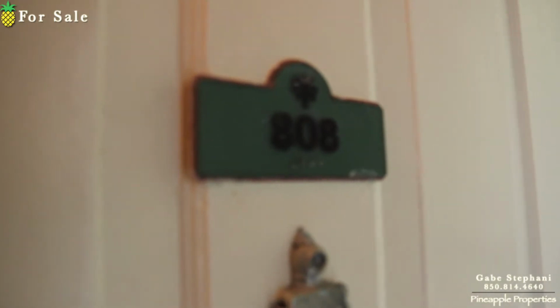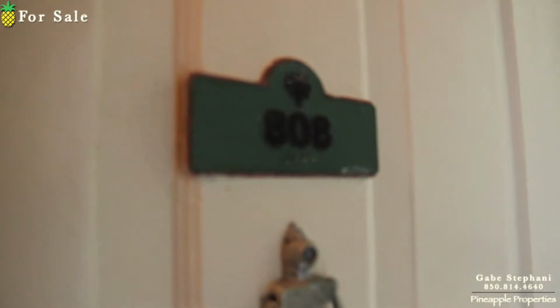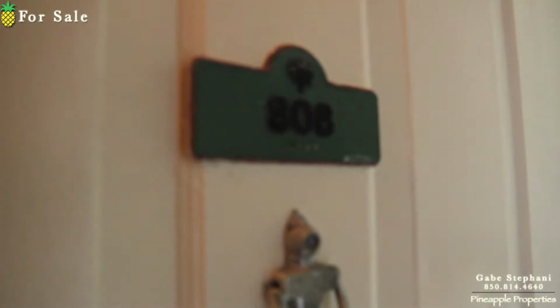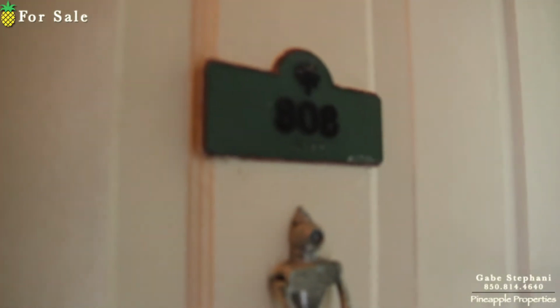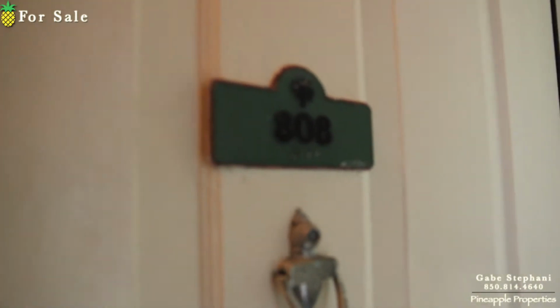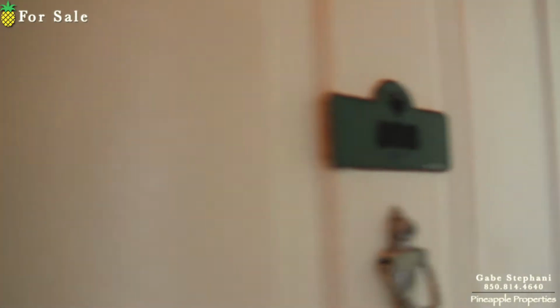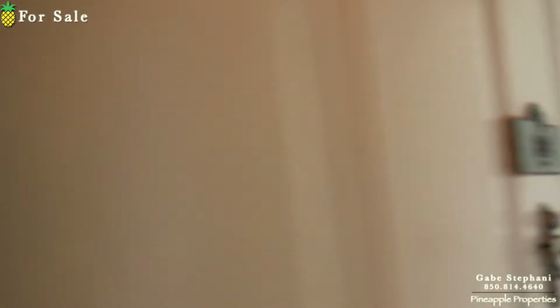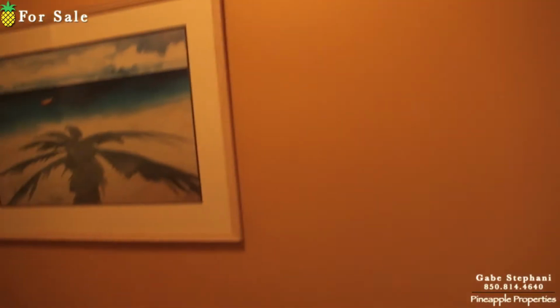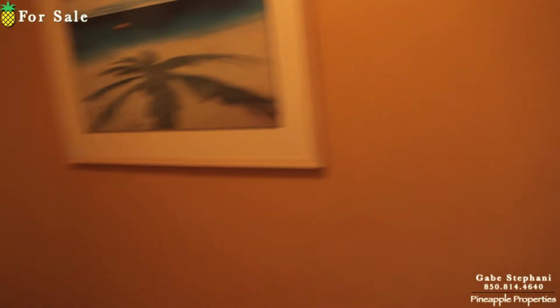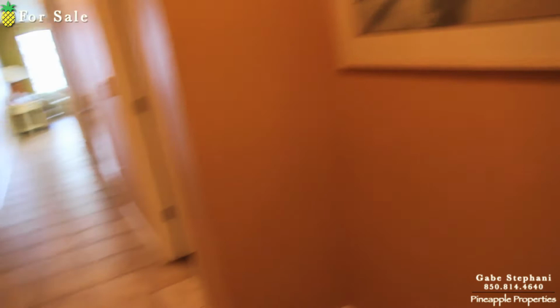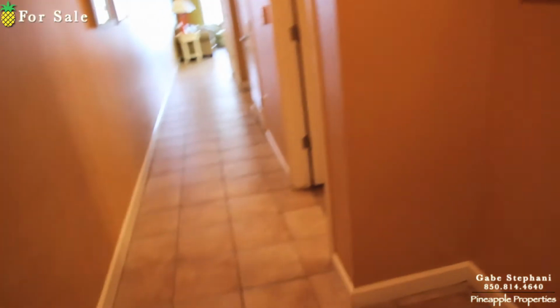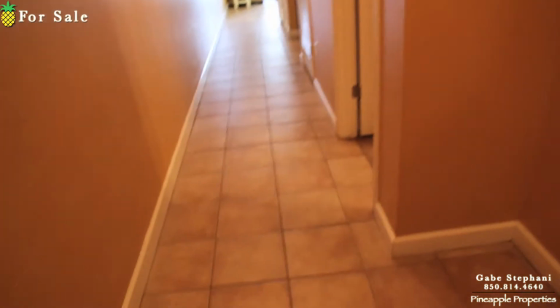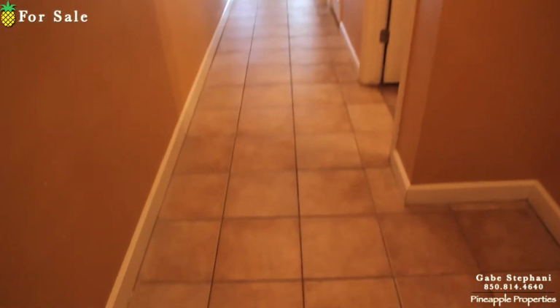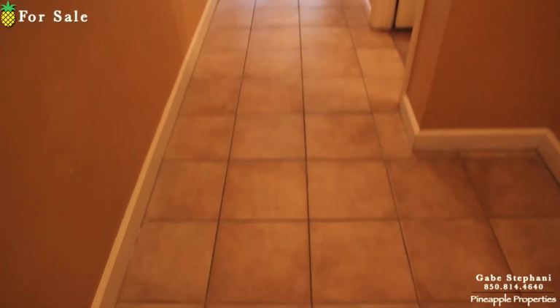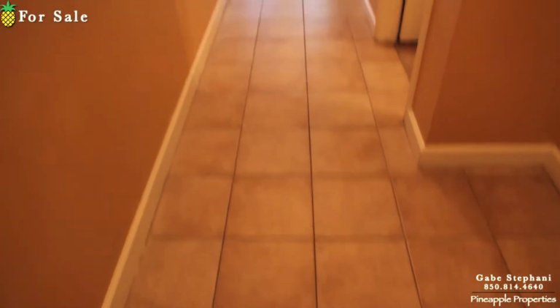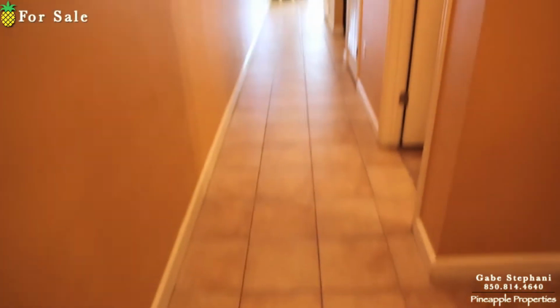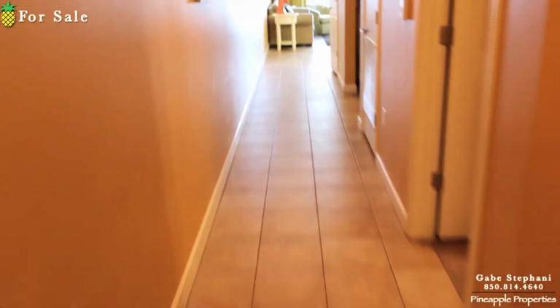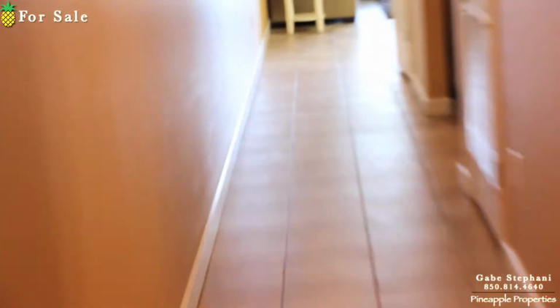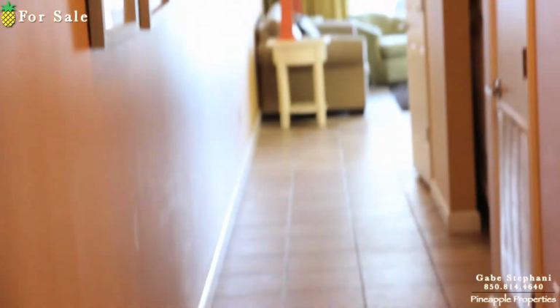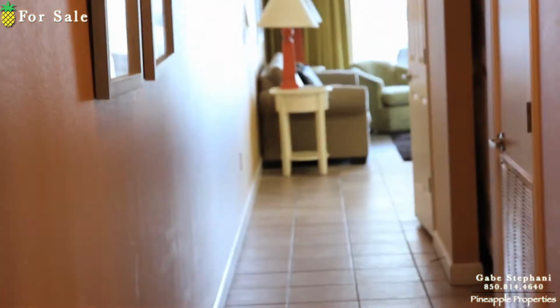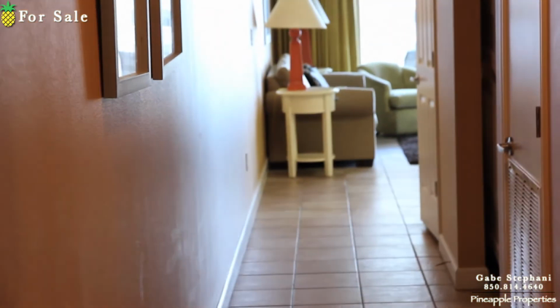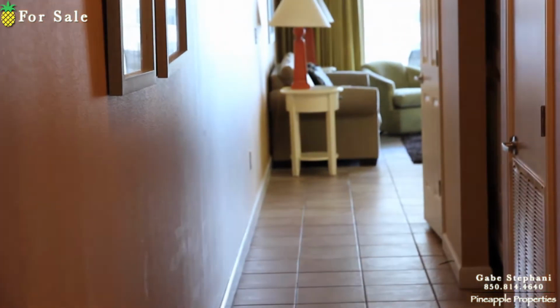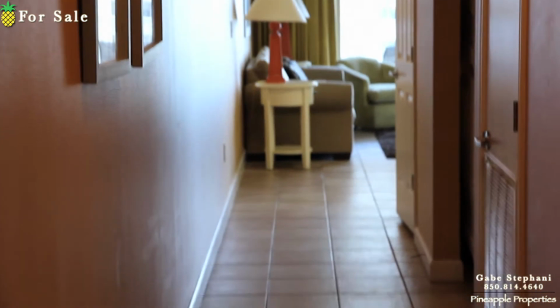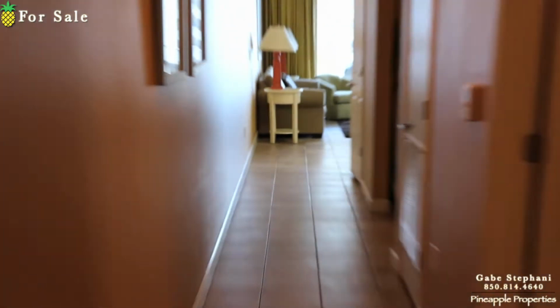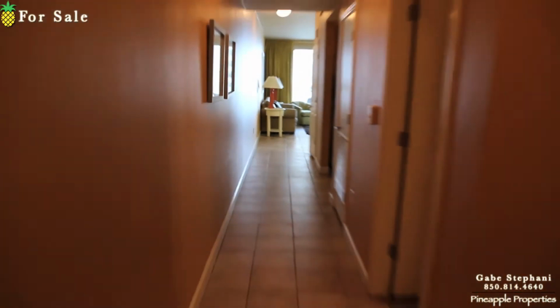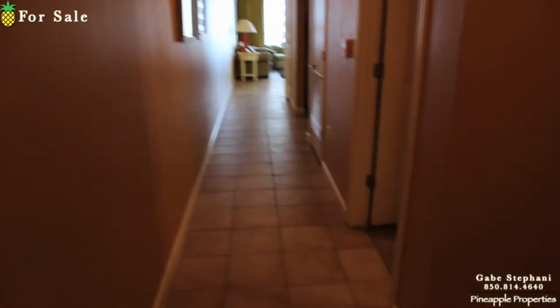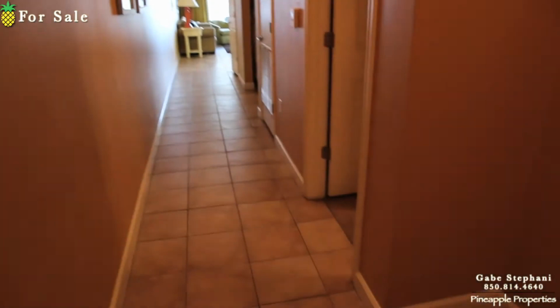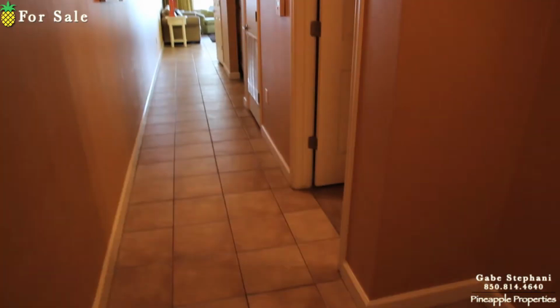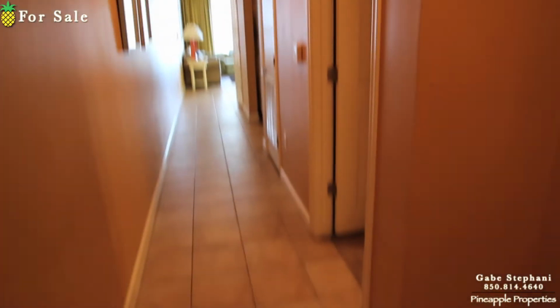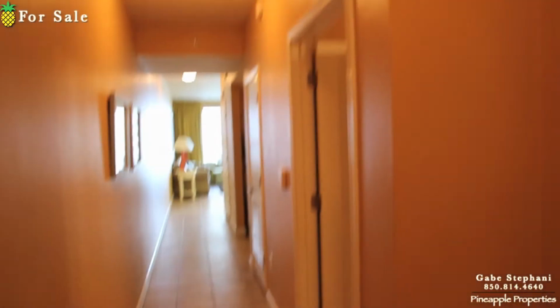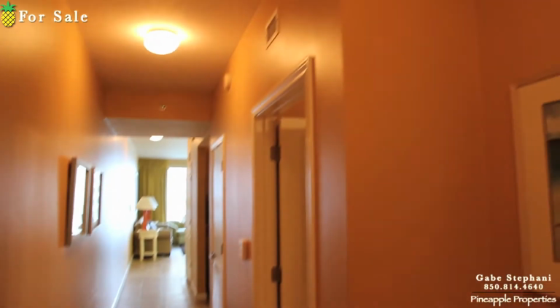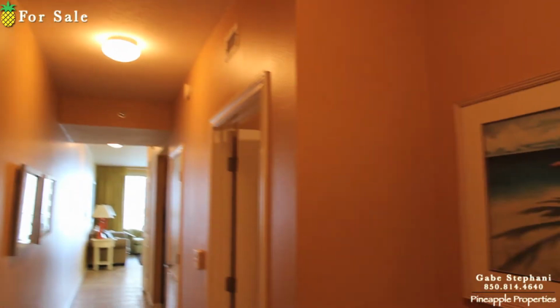I'm here at Shores of Panama just outside unit 808. When I first walk in you can see it's all tiled floors all through the whole living room. Bedroom has carpet. Here's your entryway.